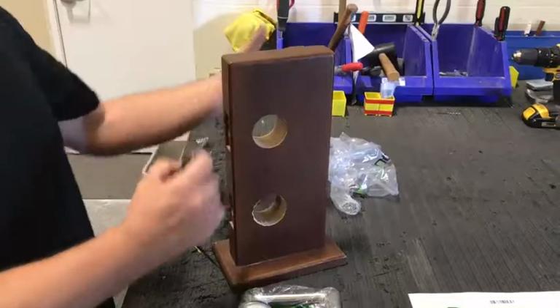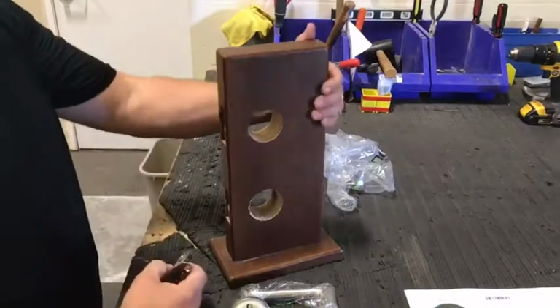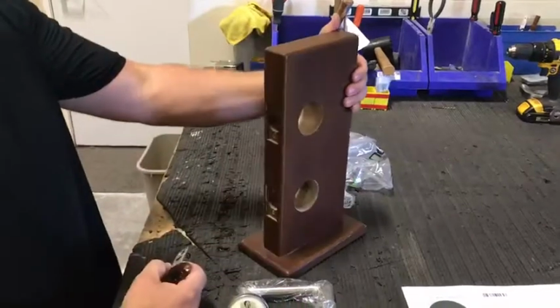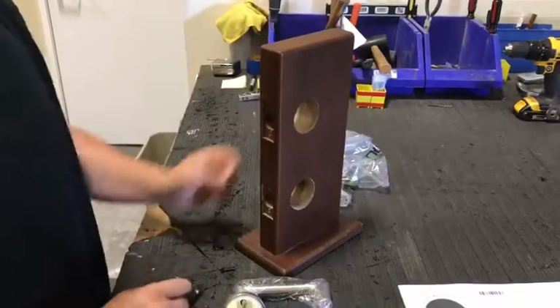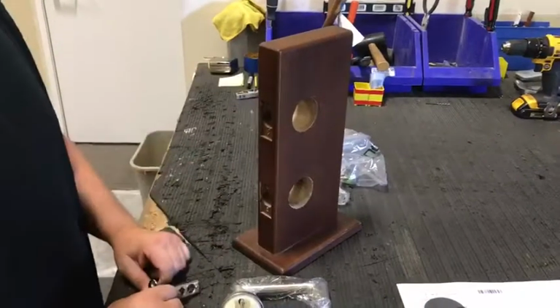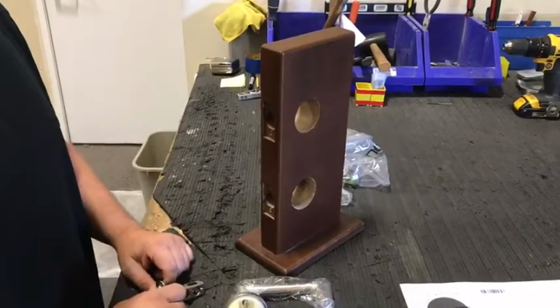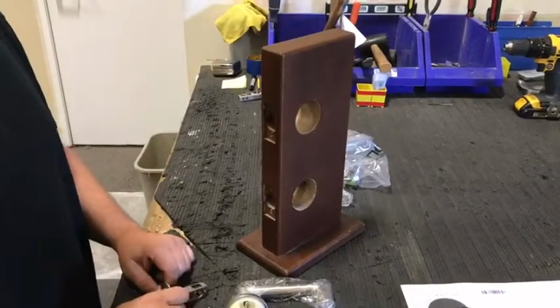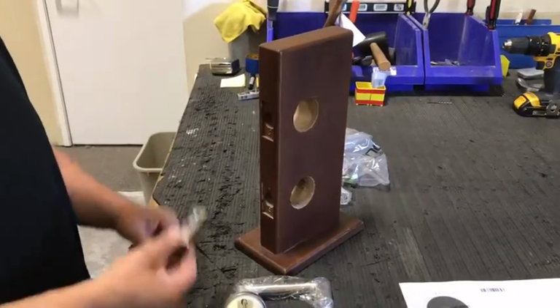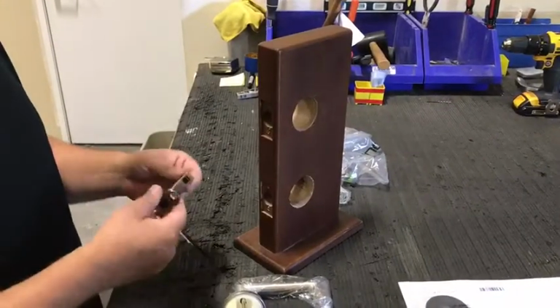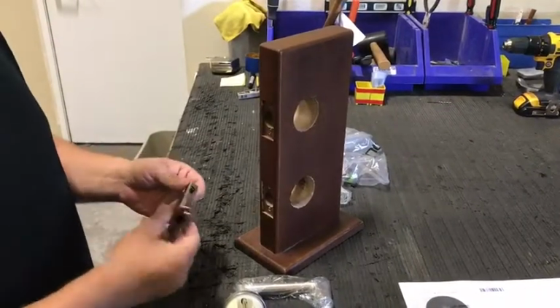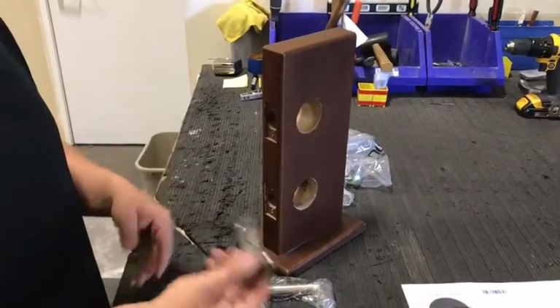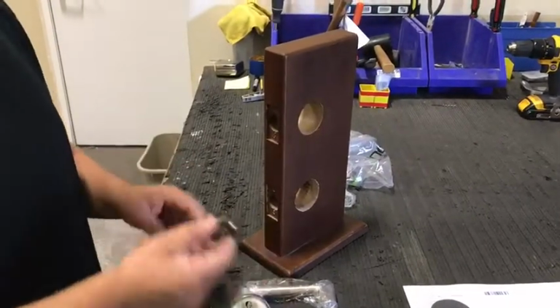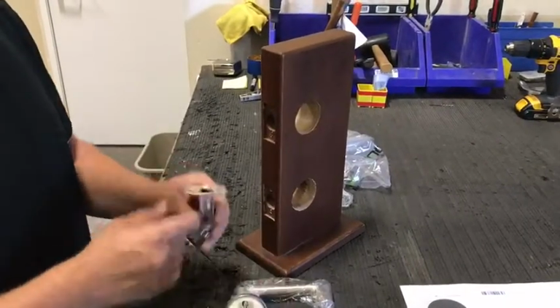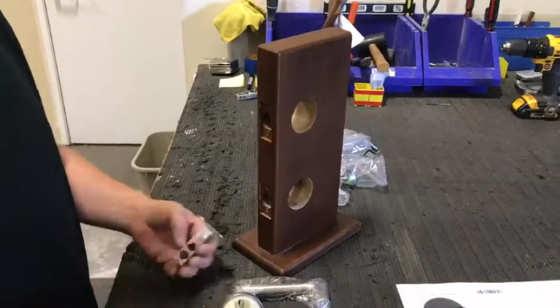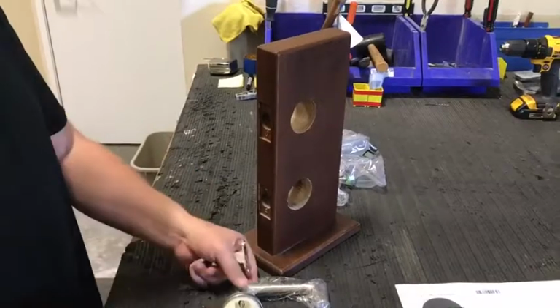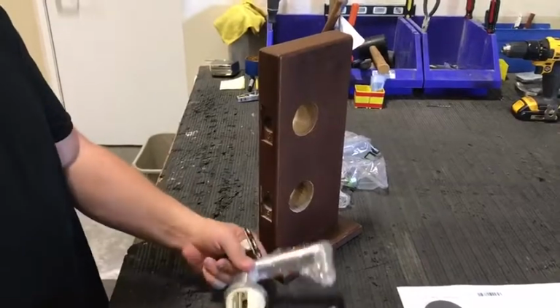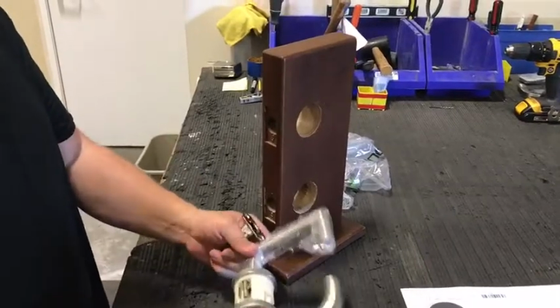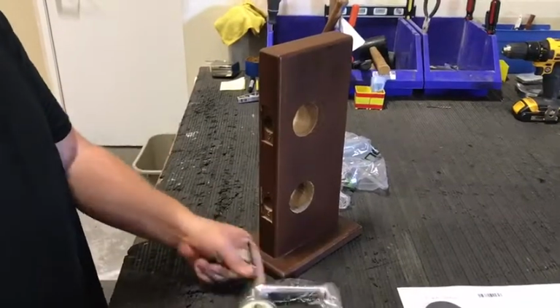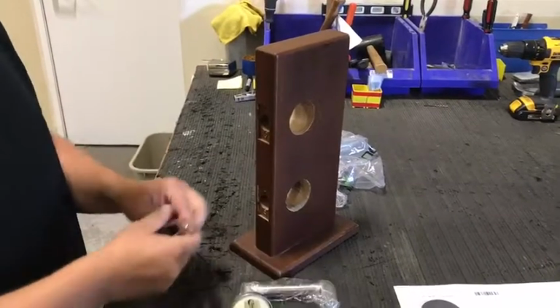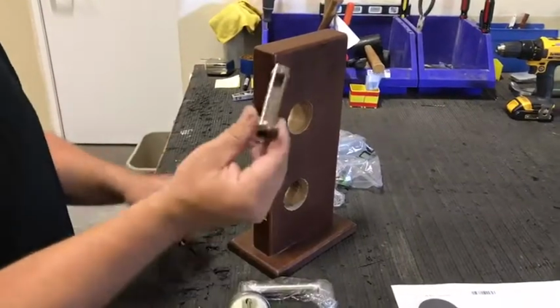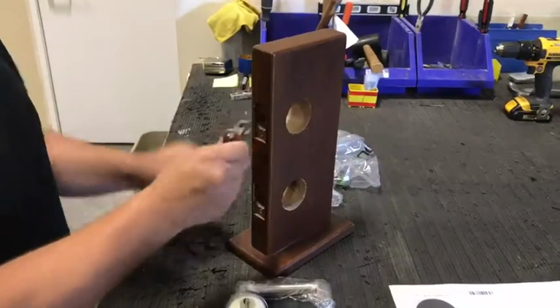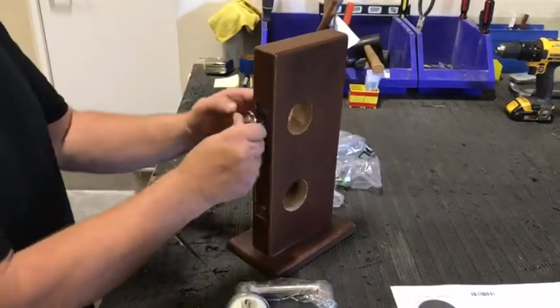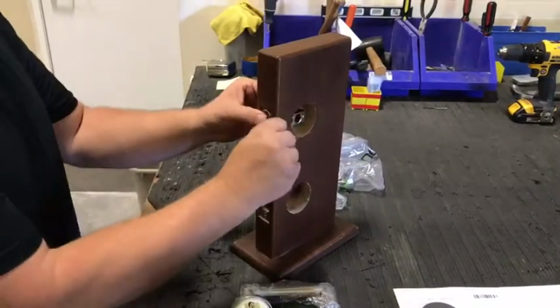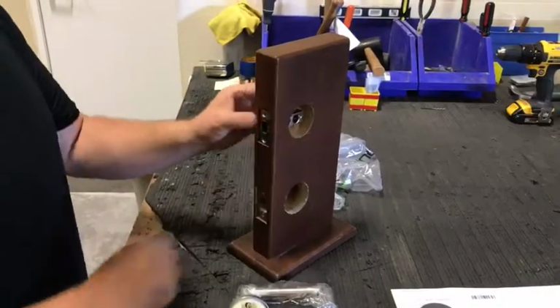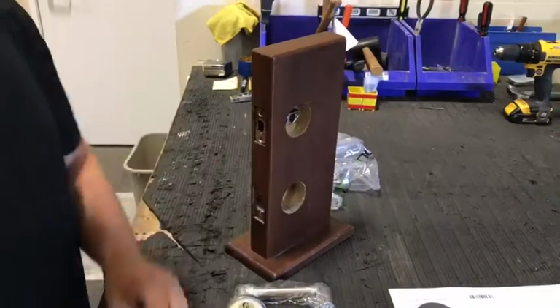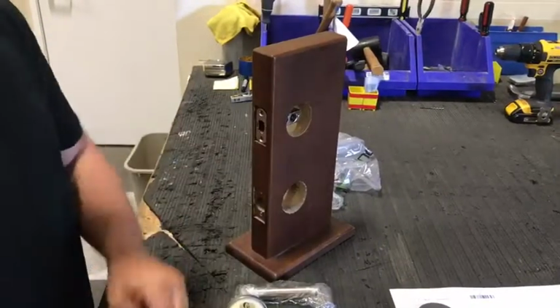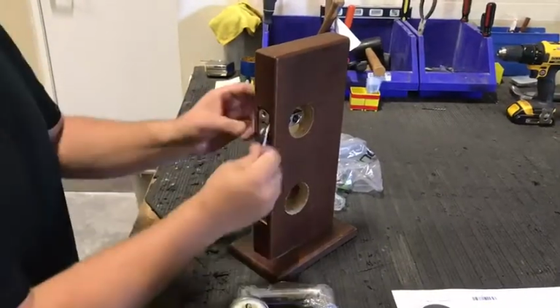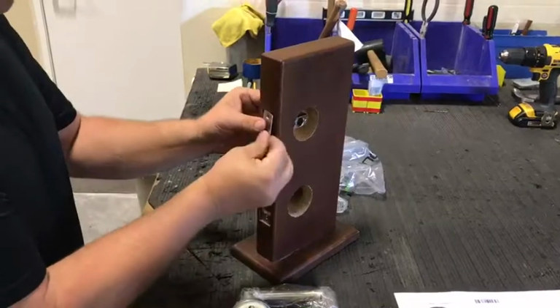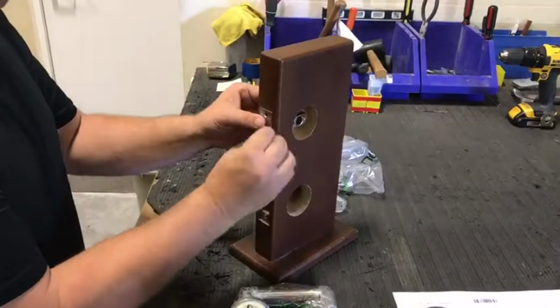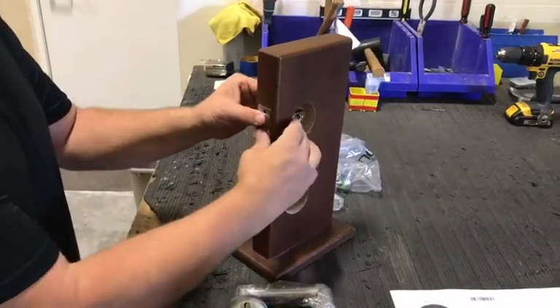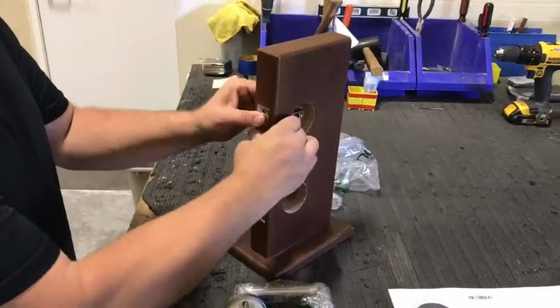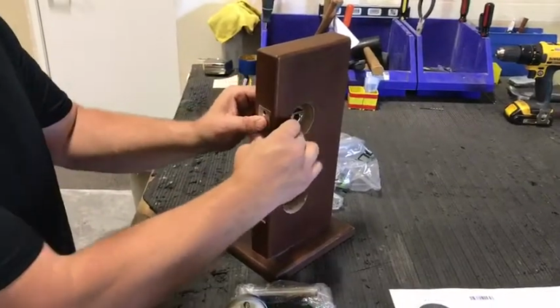Here's the video install for the full dummy vertical install with a pre-prep dummy kit. The first step is to install the latch and the faceplate.